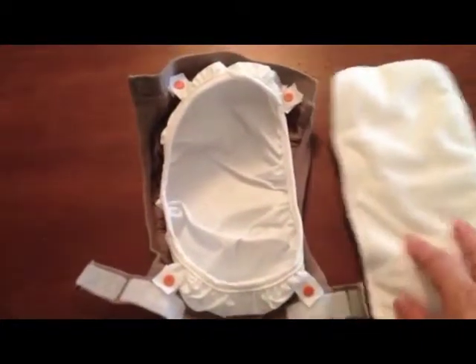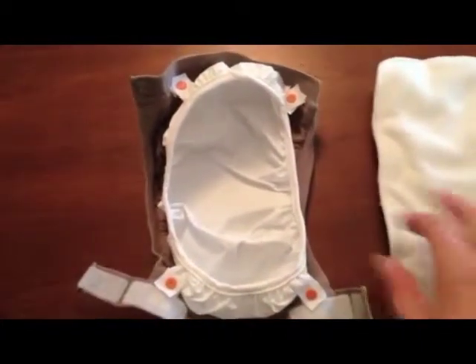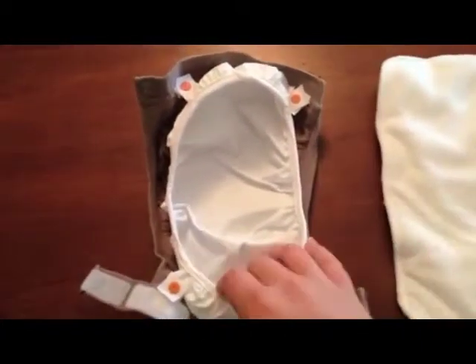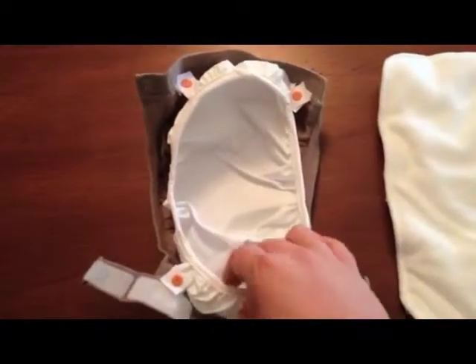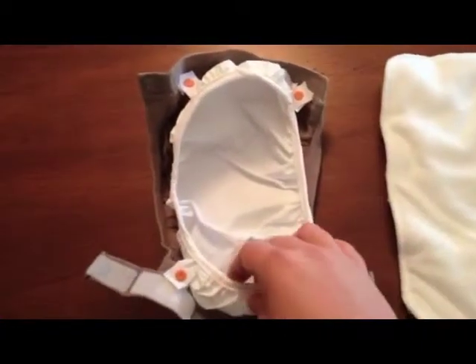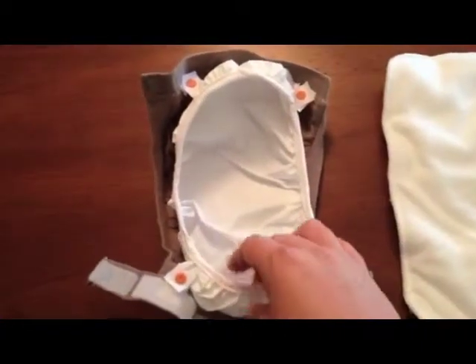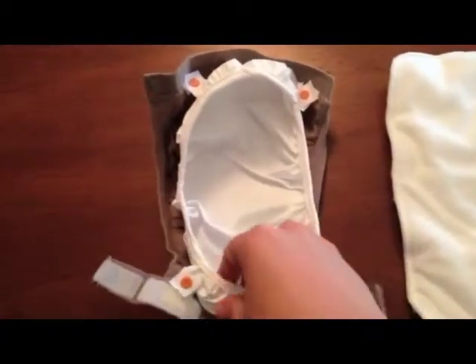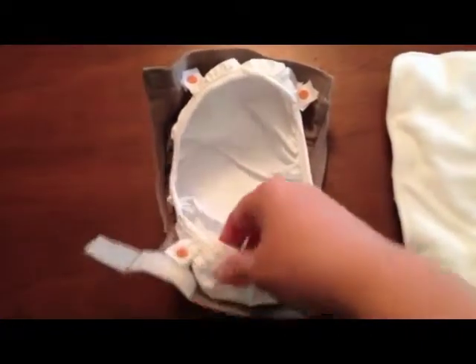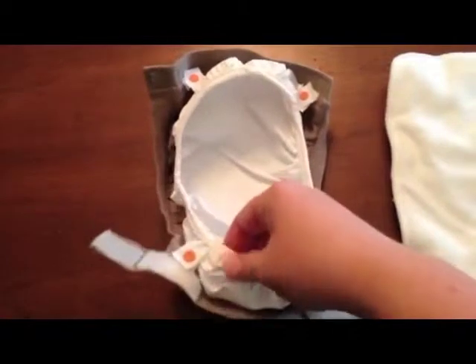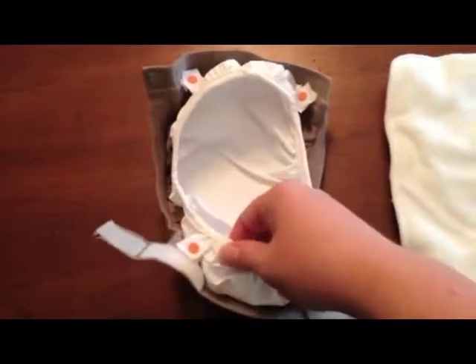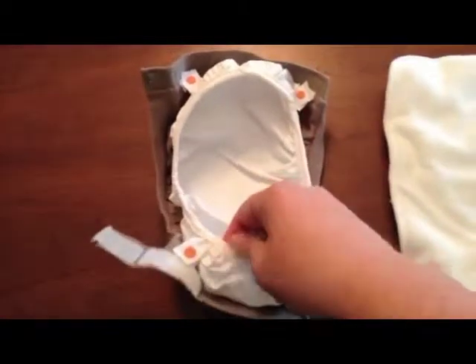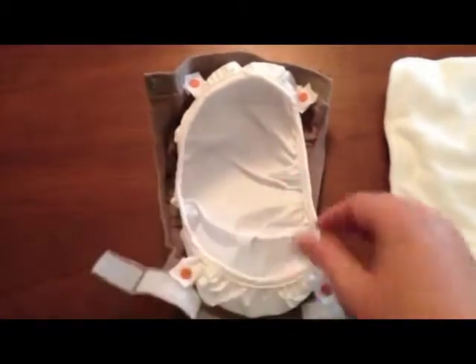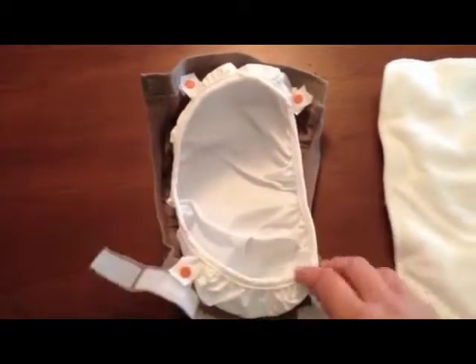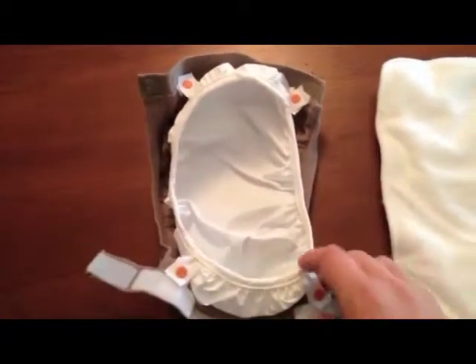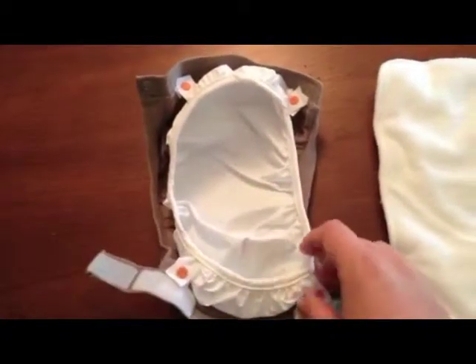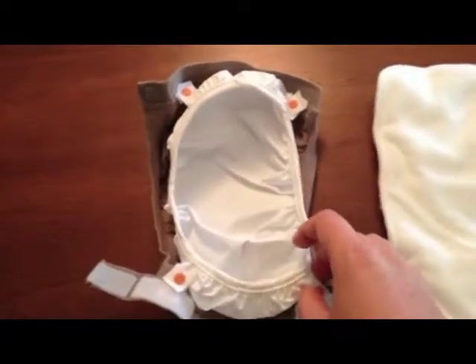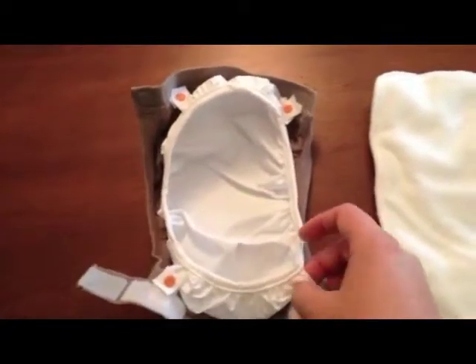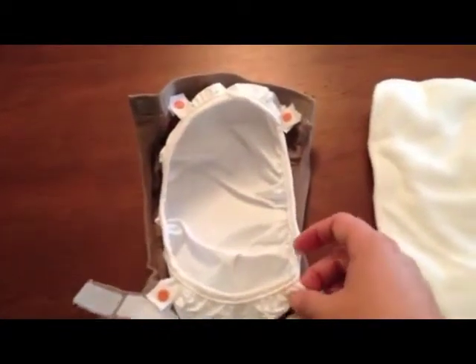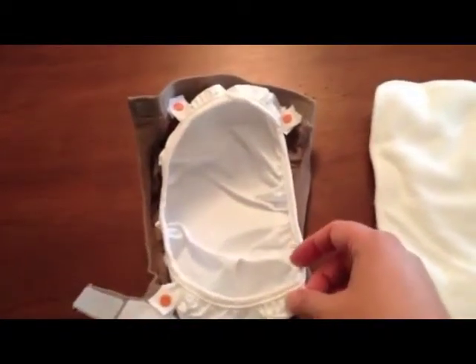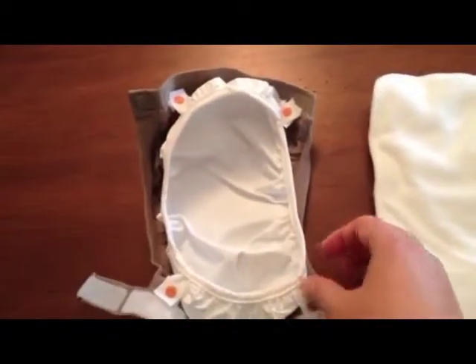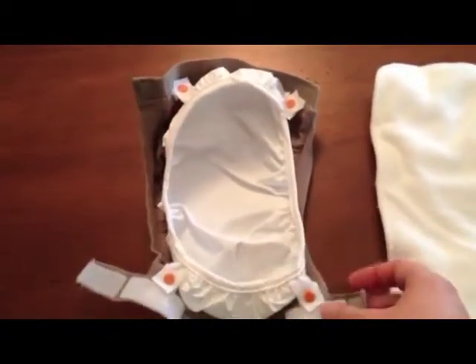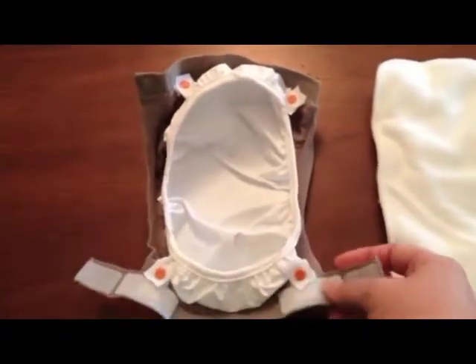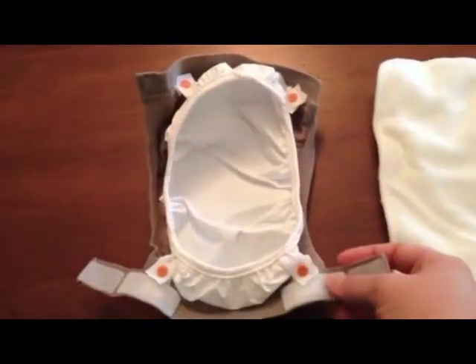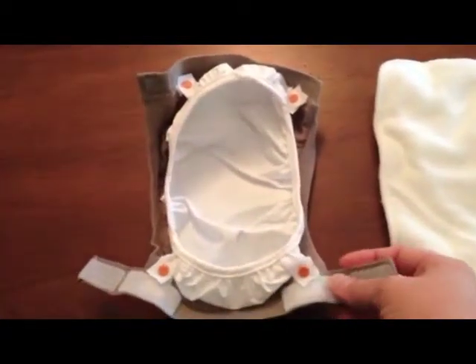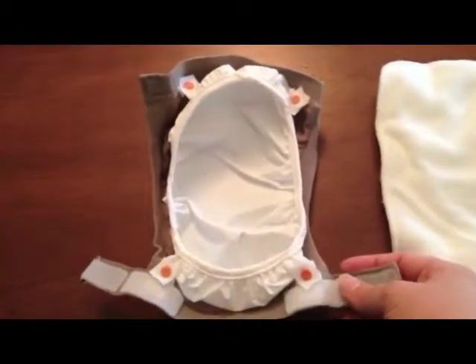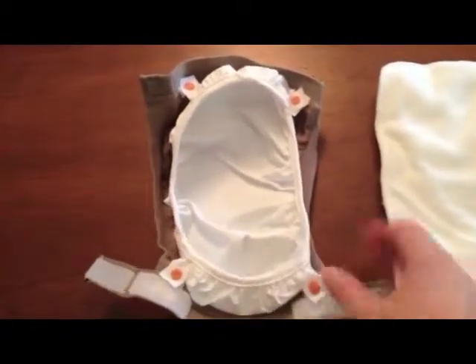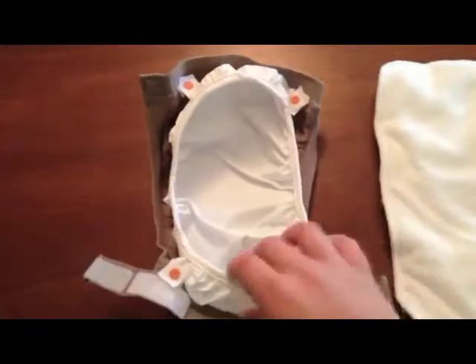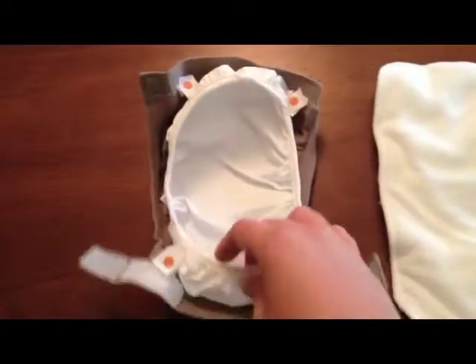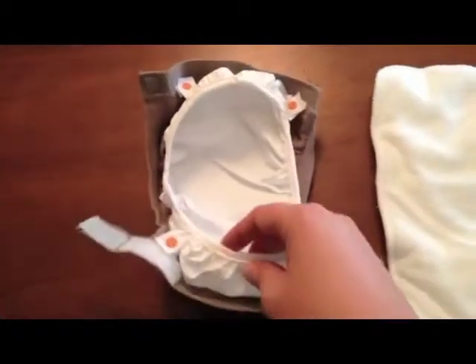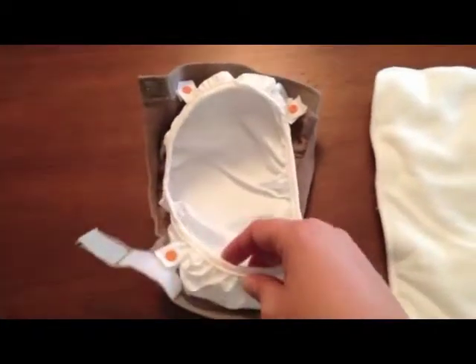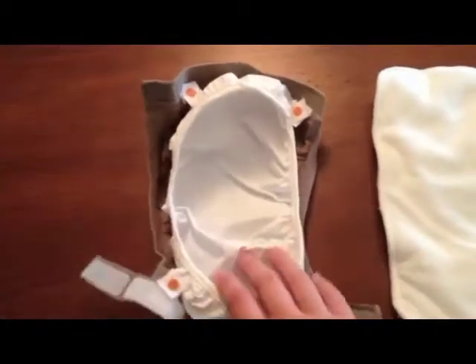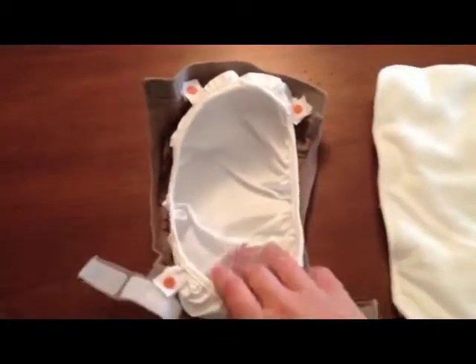The only problem is when you wash it, you're supposed to take this plastic out before you wash it, although I usually run that through the washing machine and then take it out right before I dry it.